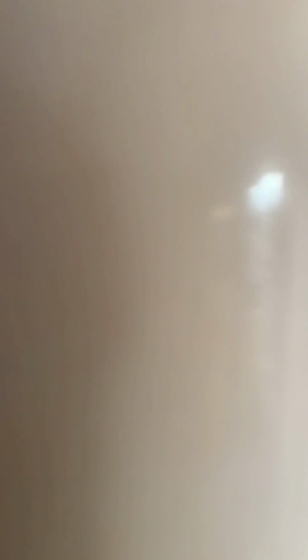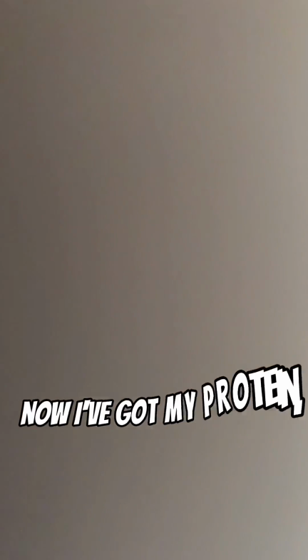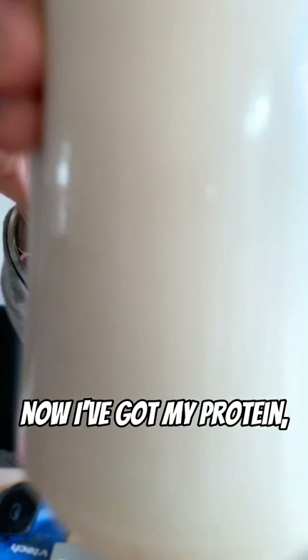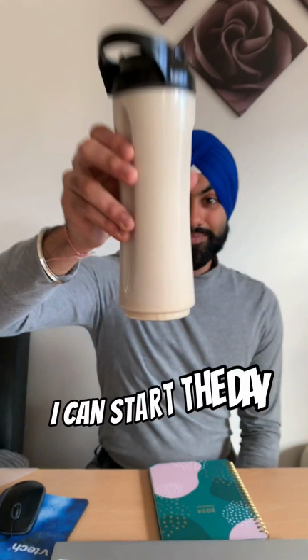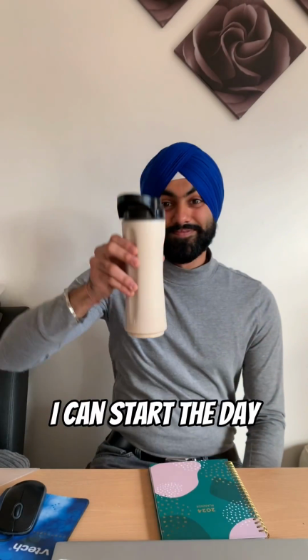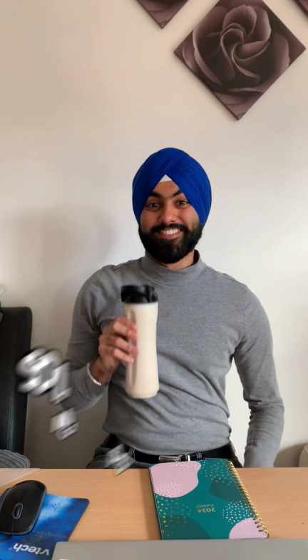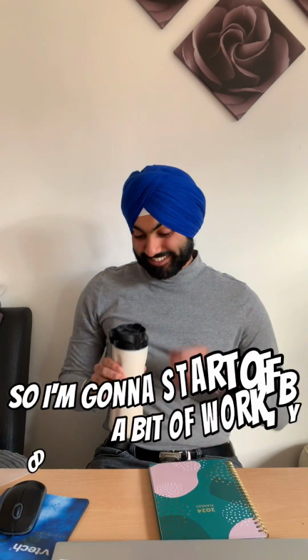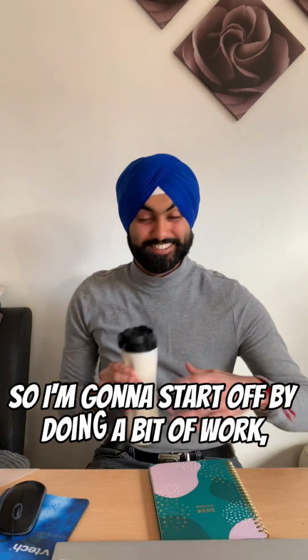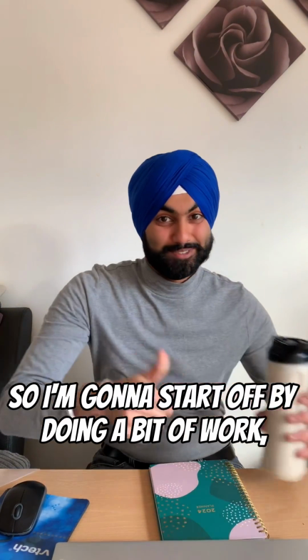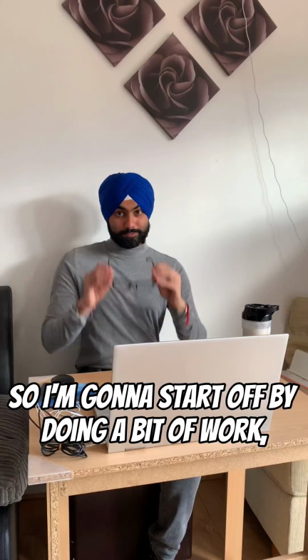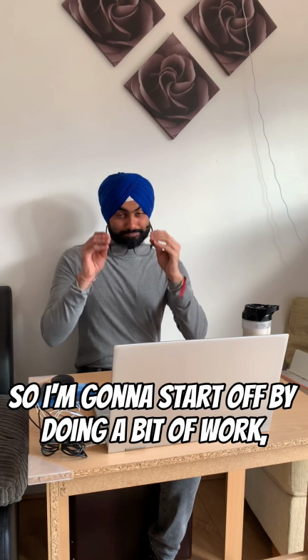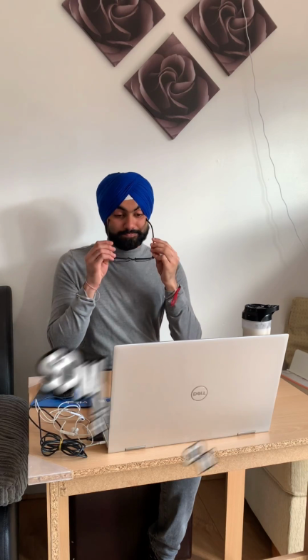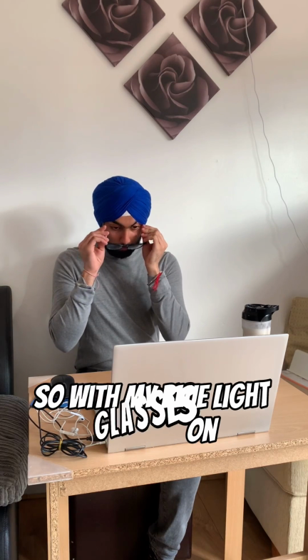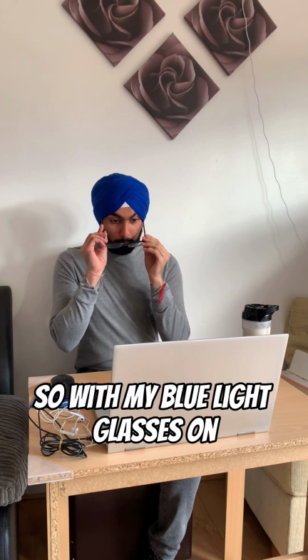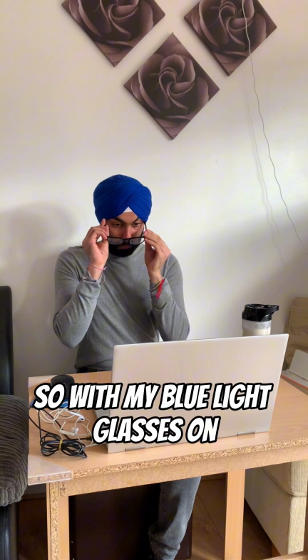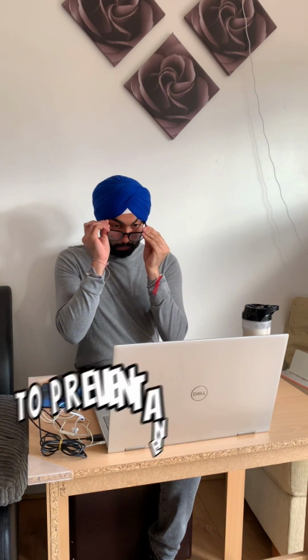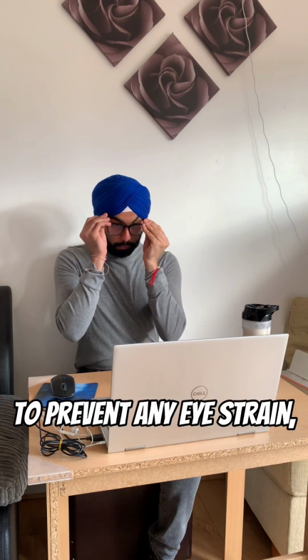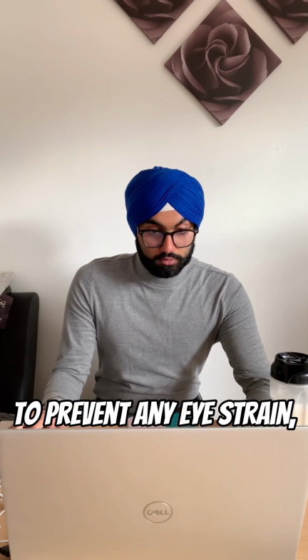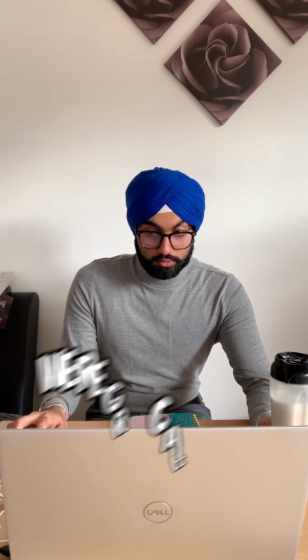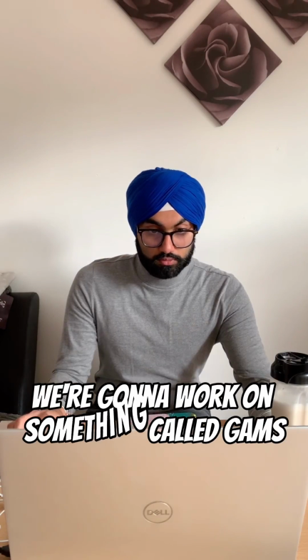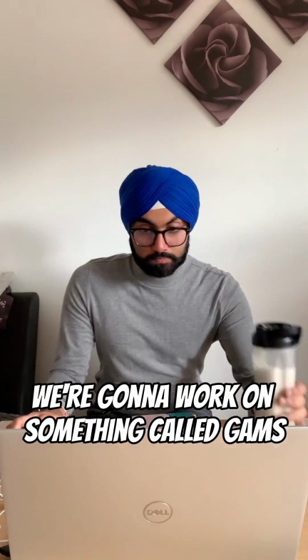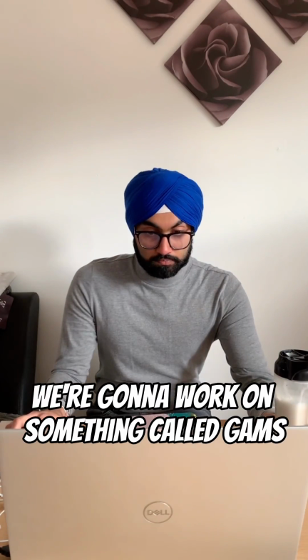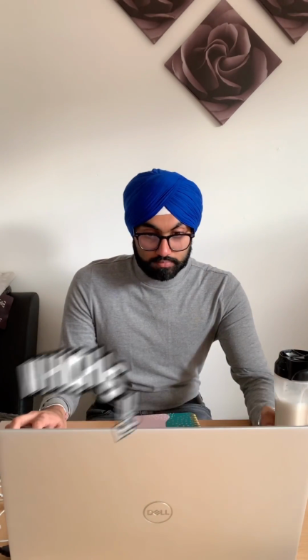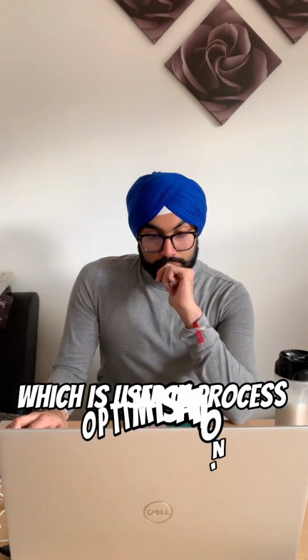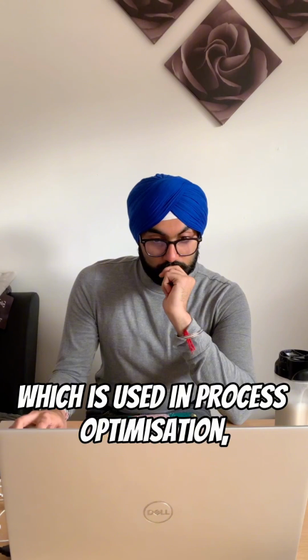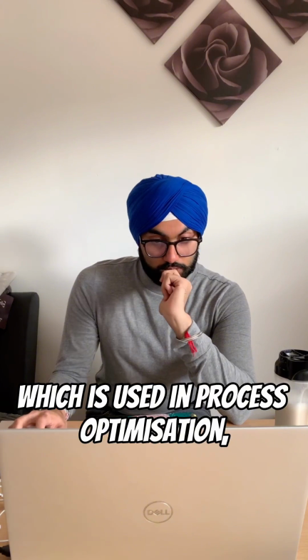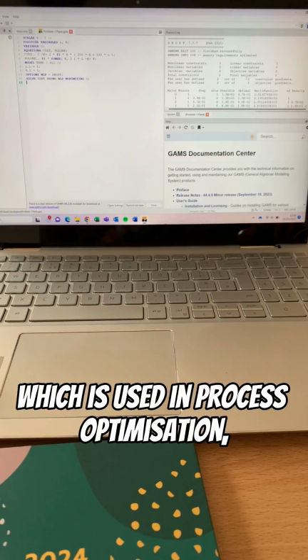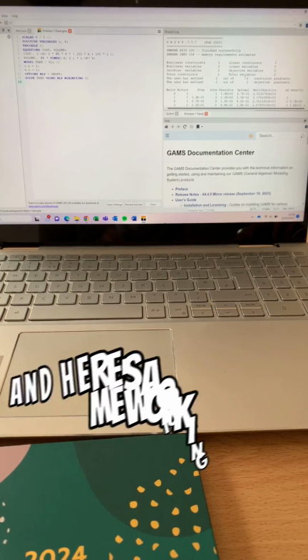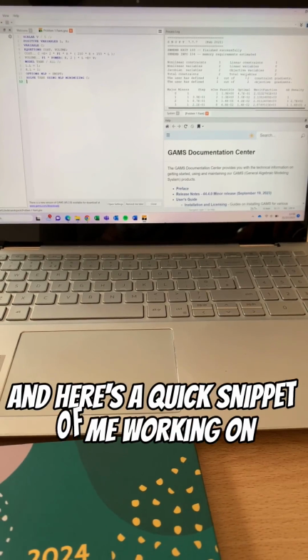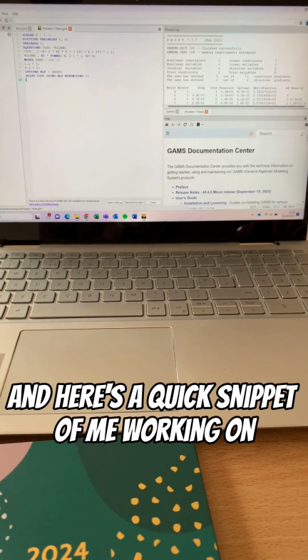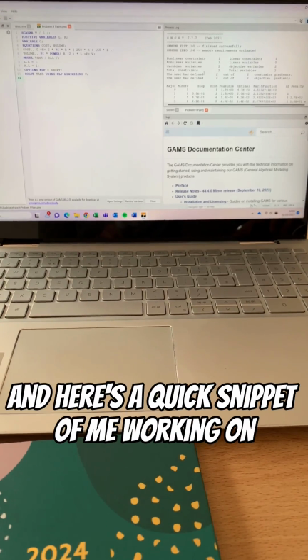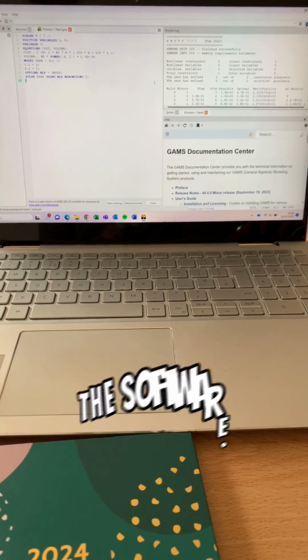Now I've got my protein I can start the day. I'm going to start off by doing a bit of work. So with my blue light glasses on, to prevent any eye strain, we're going to work on something called GAMS, which is about process optimisation. And here's a quick snippet of me working on the software.